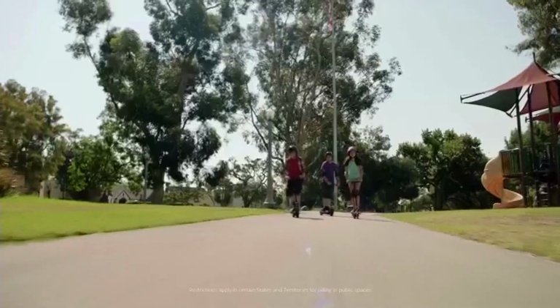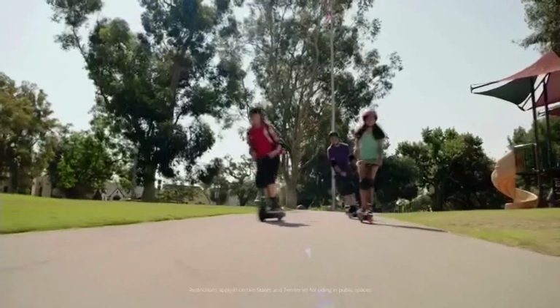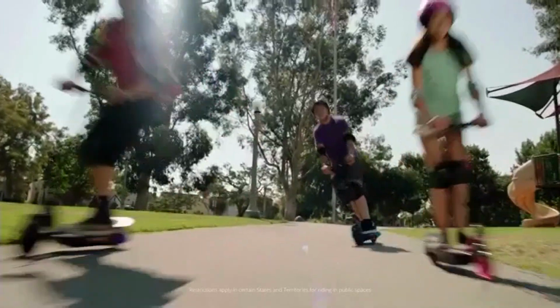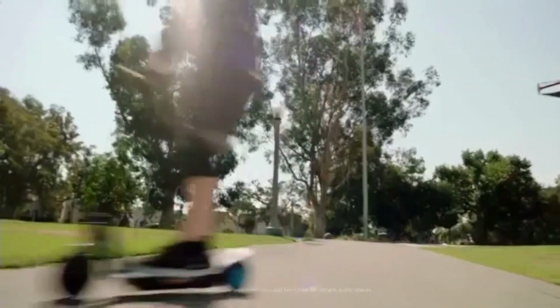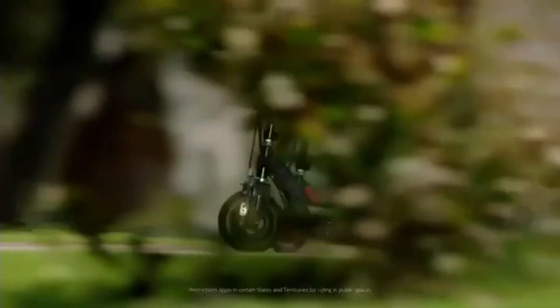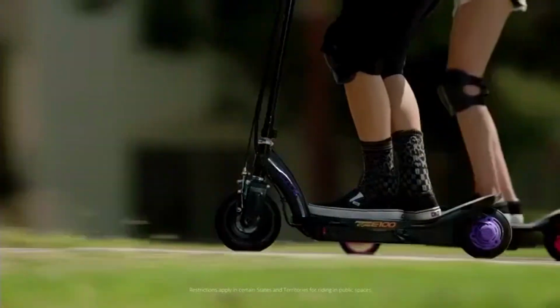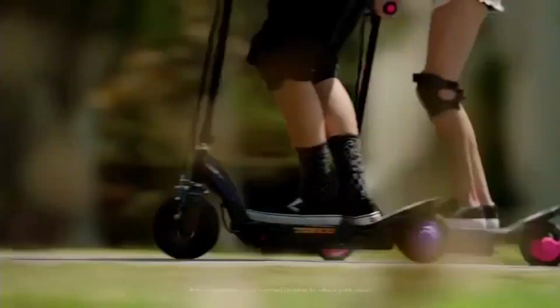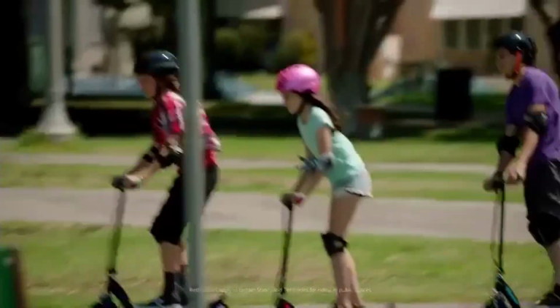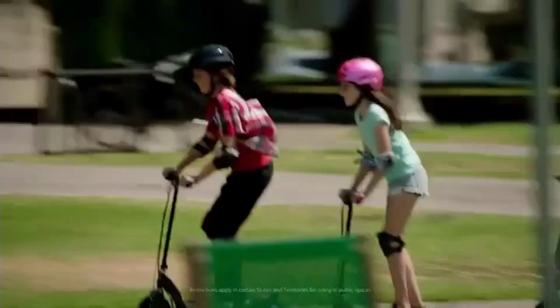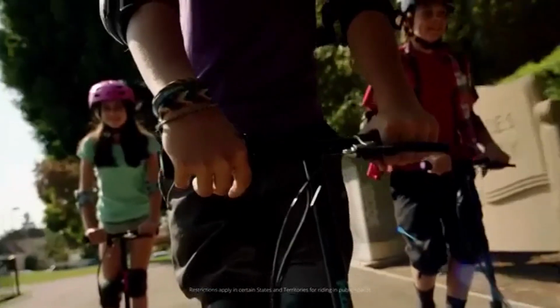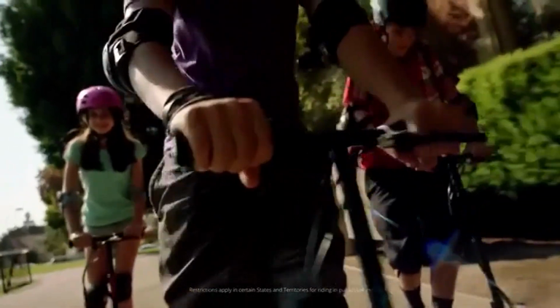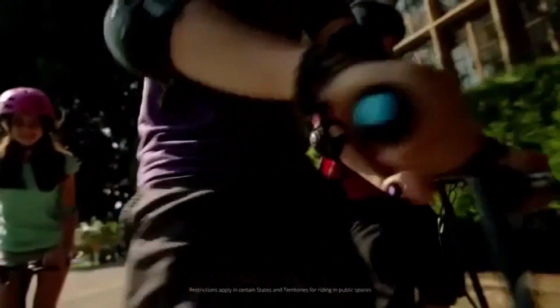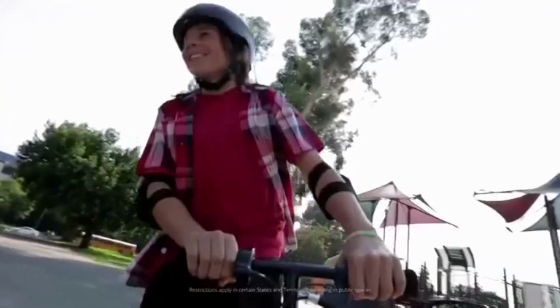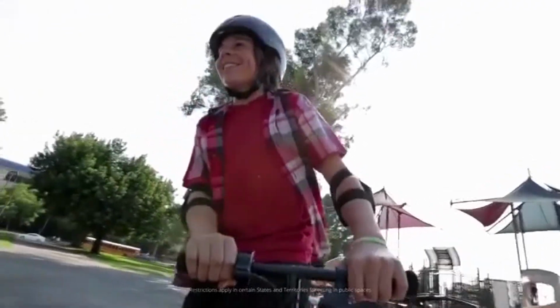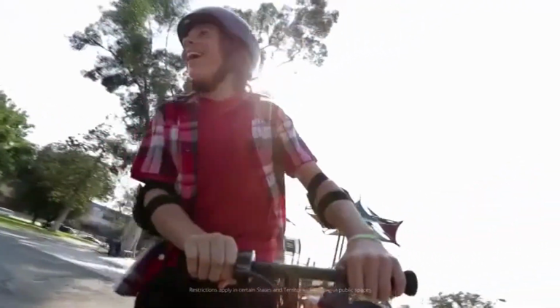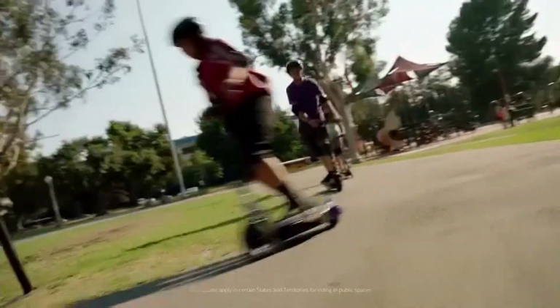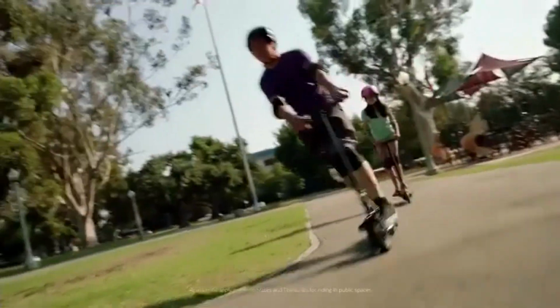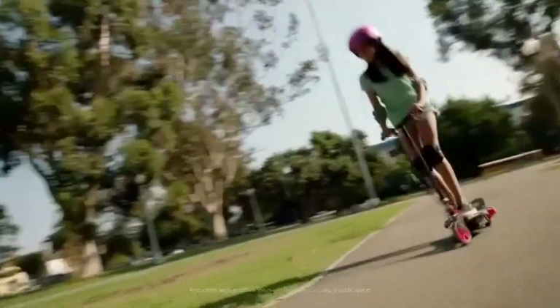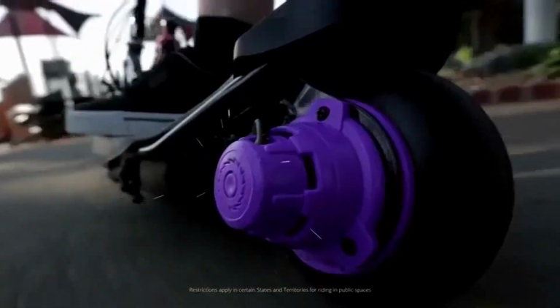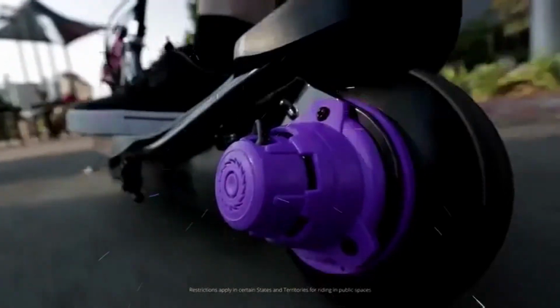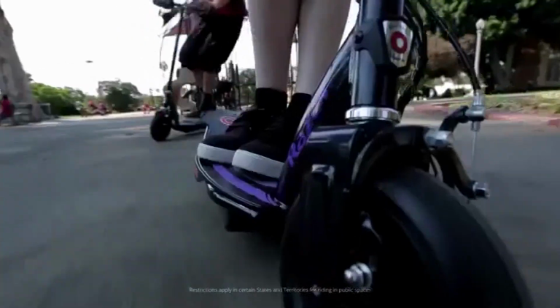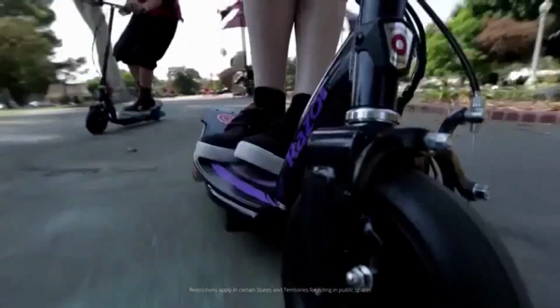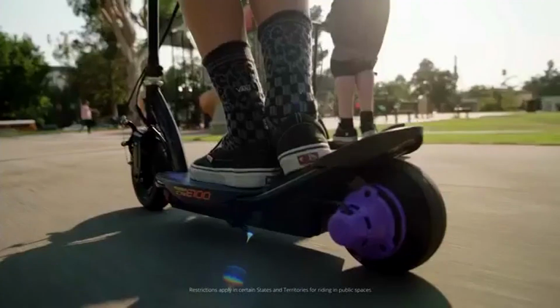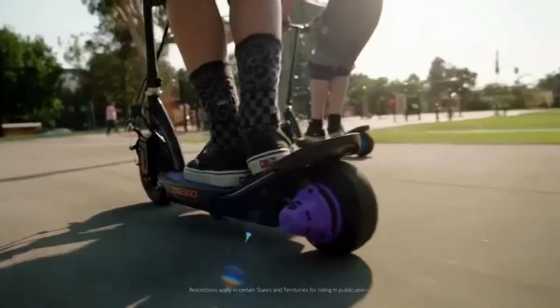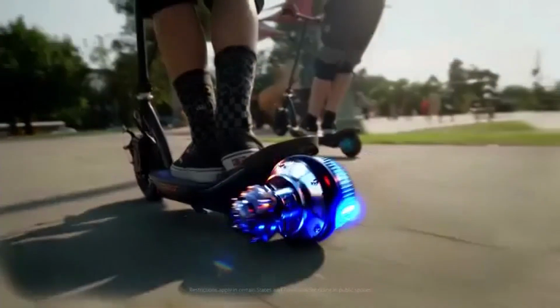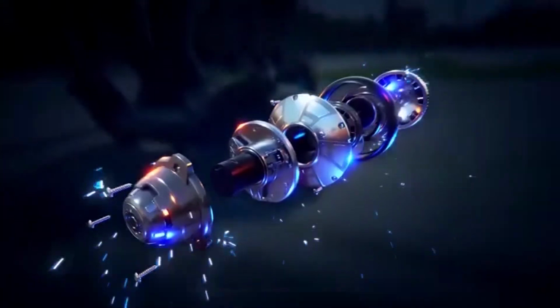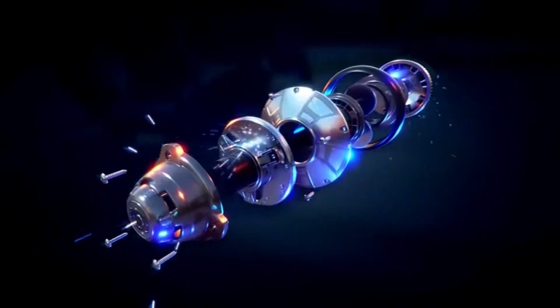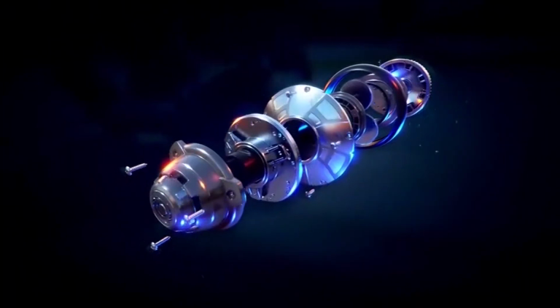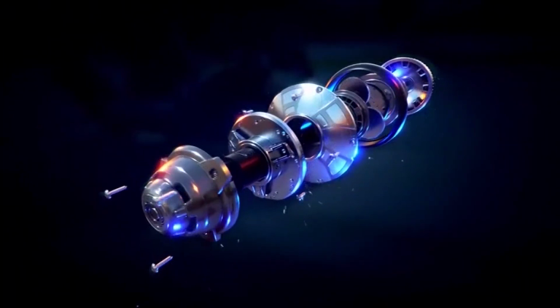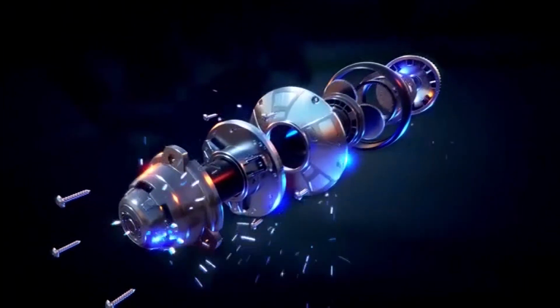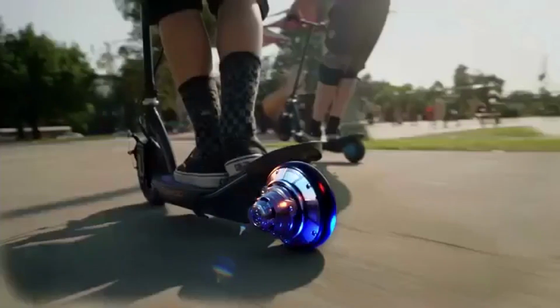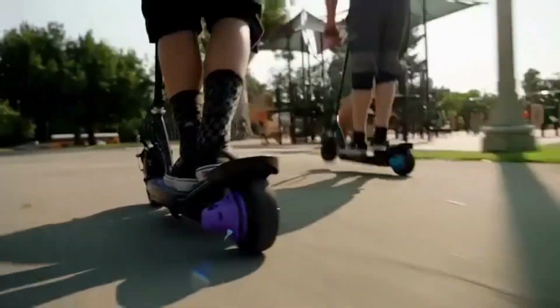Kickstart your ride with the Powercore electric scooter from Razer. Just hit the throttle and take off in style as you go further and faster than ever before. With super long ride time and even more torque, the patented Powercore motor puts the power right where you want it.